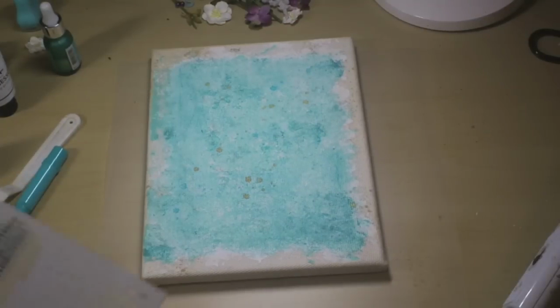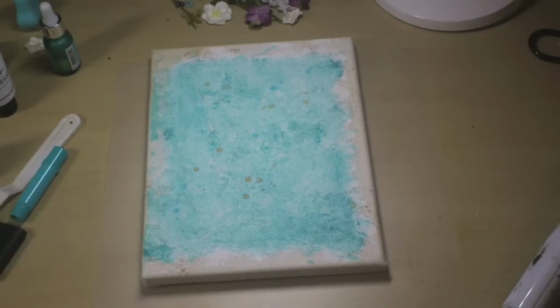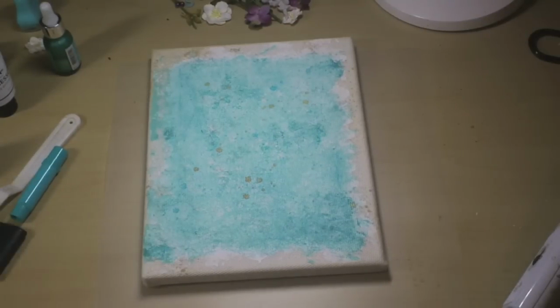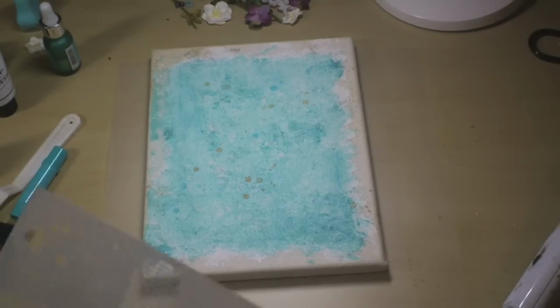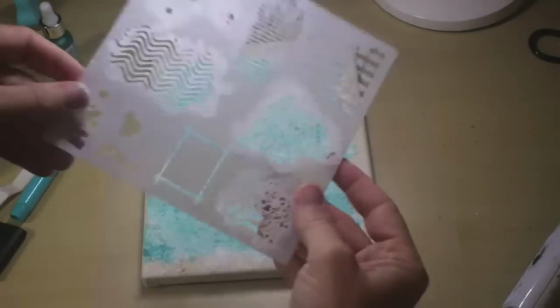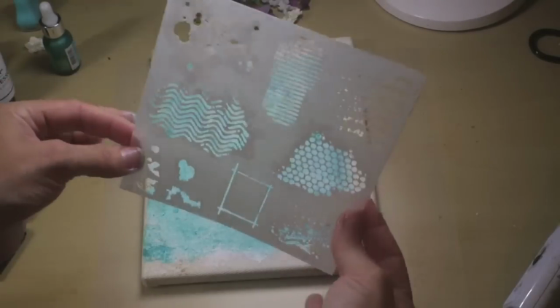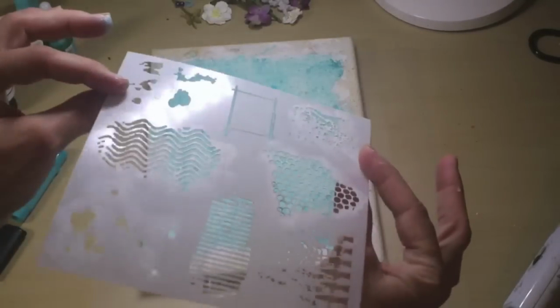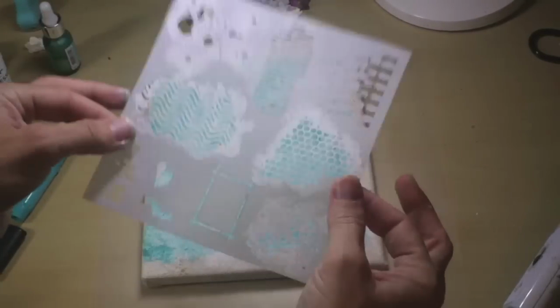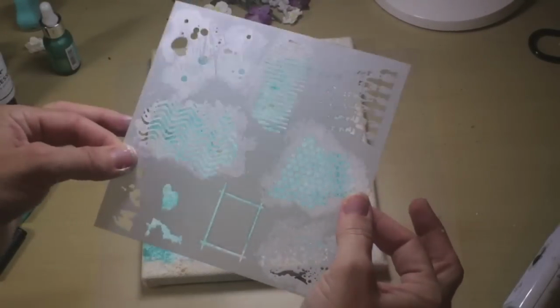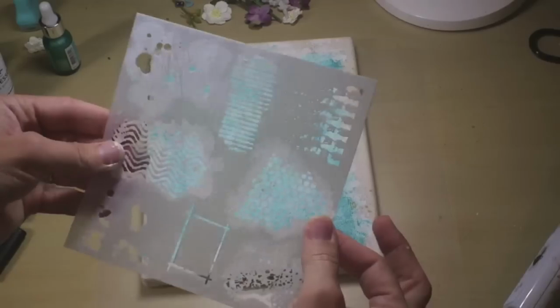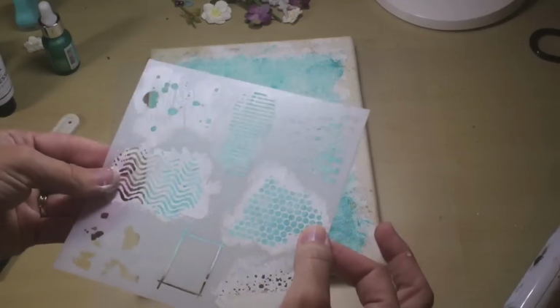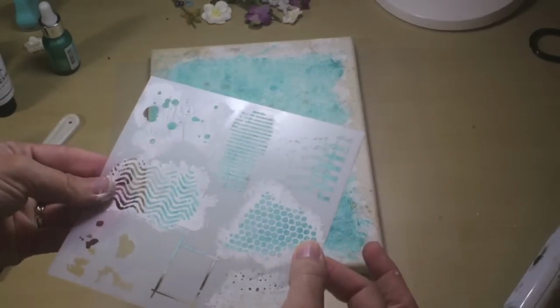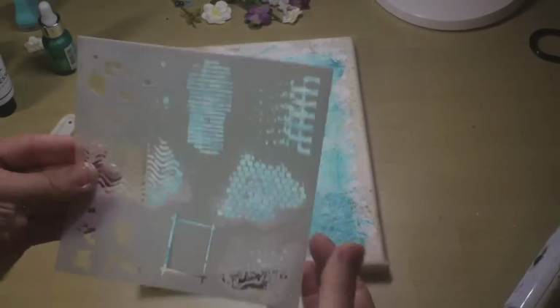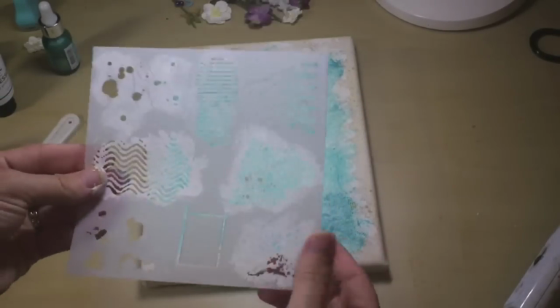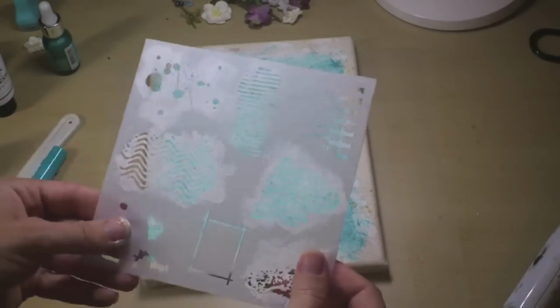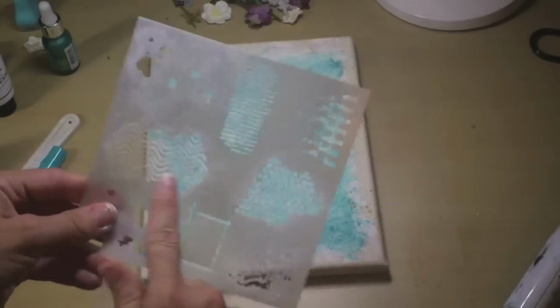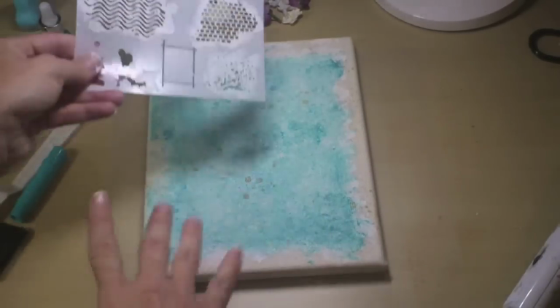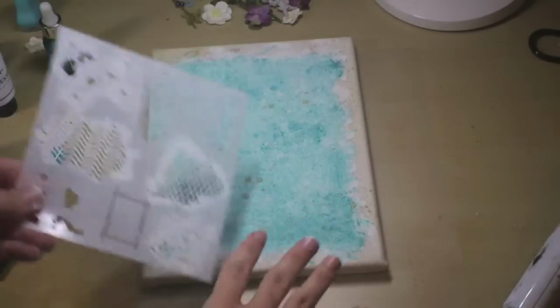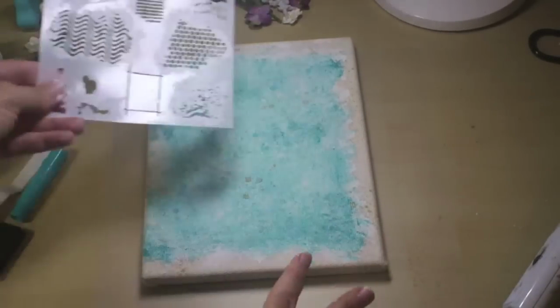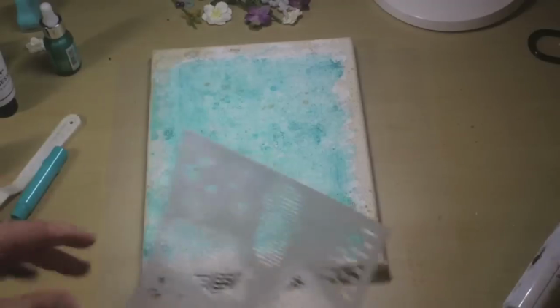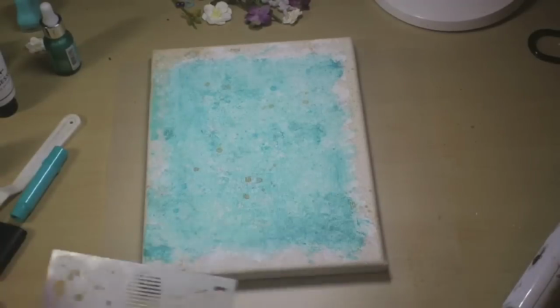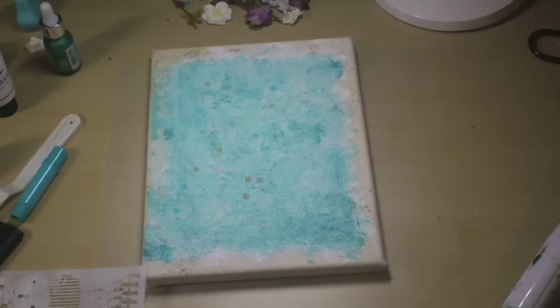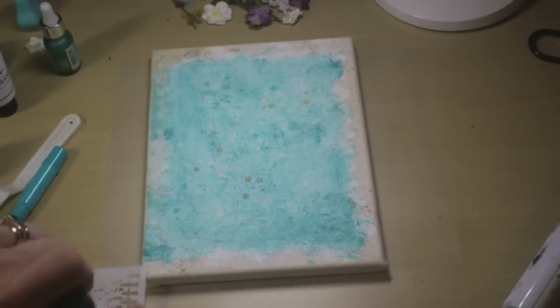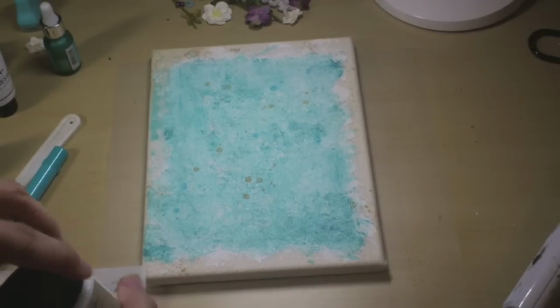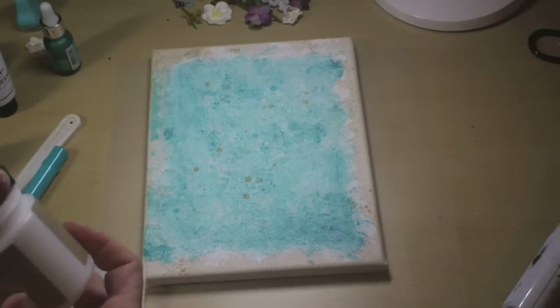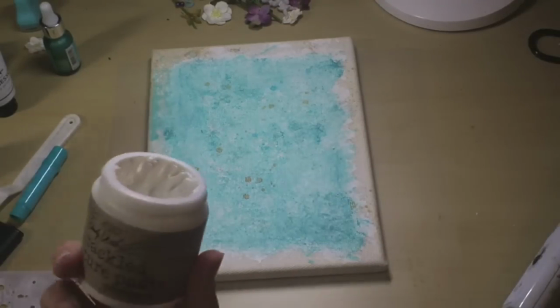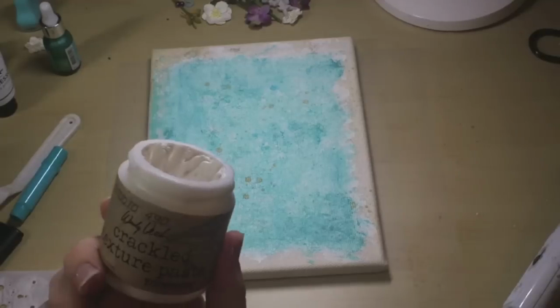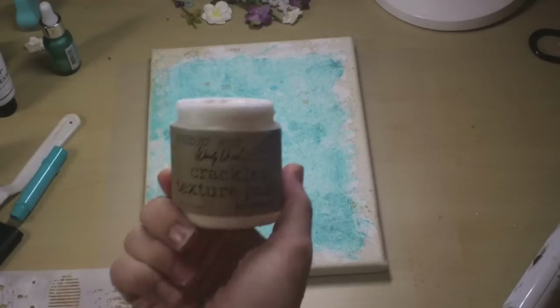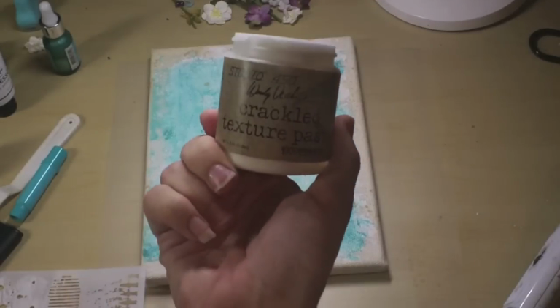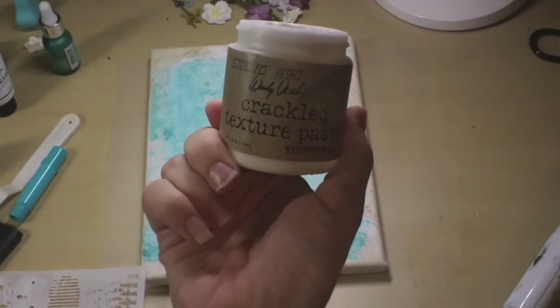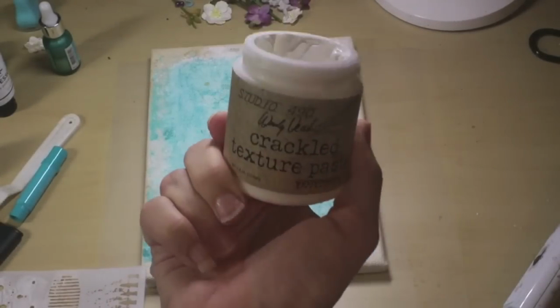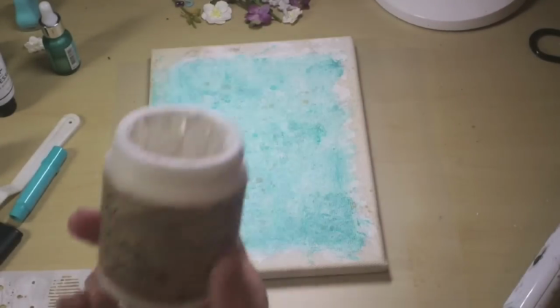Now that this is dry, I'm going to go ahead and use my mask that we got that came in this kit, and I'm going to use some different ones just to kind of place some texture on here, and I'm going to use my Wendy Vecchi Crackled Texture Paste.